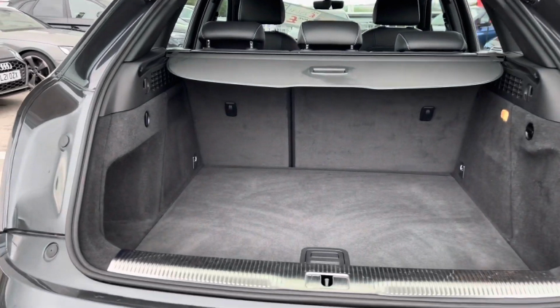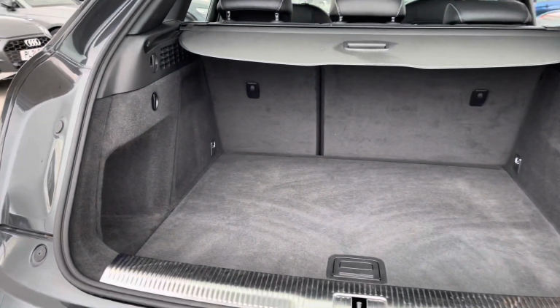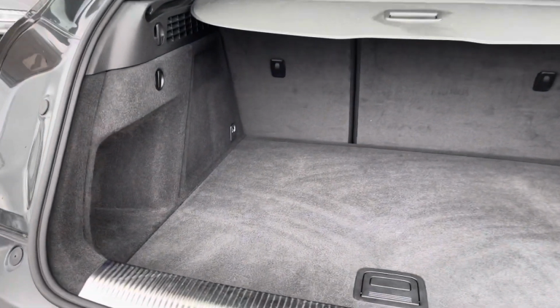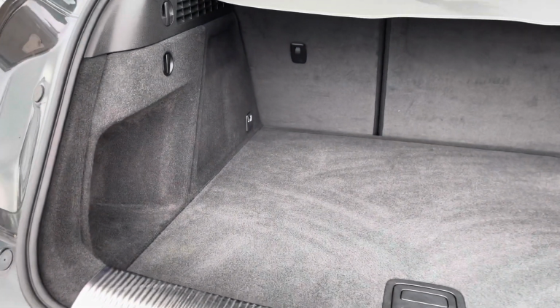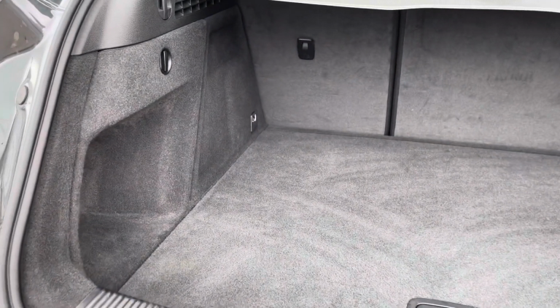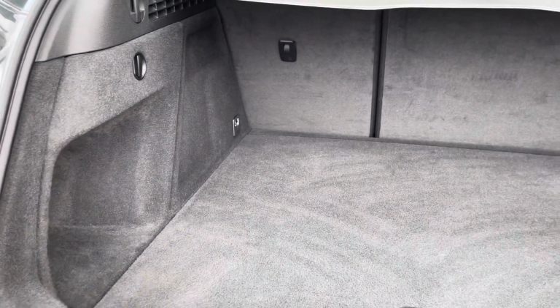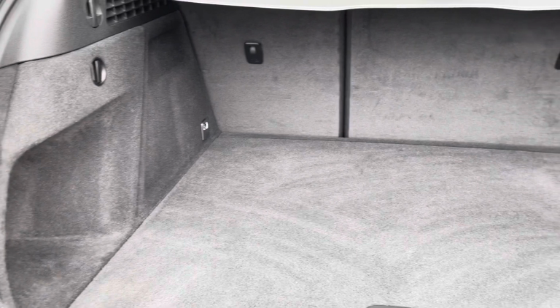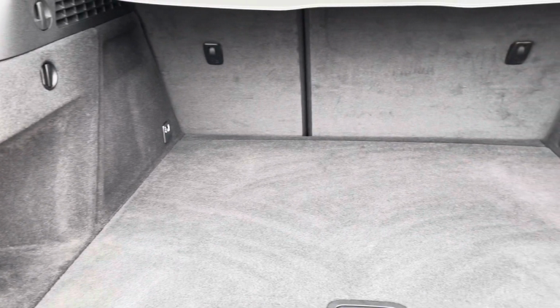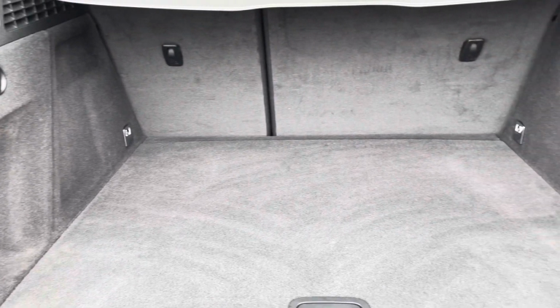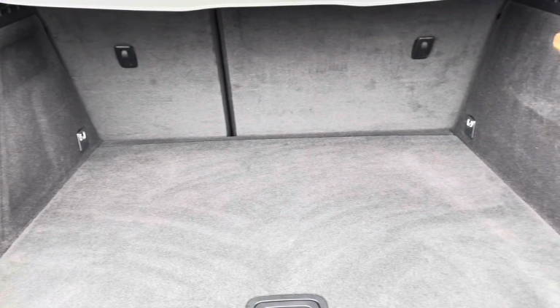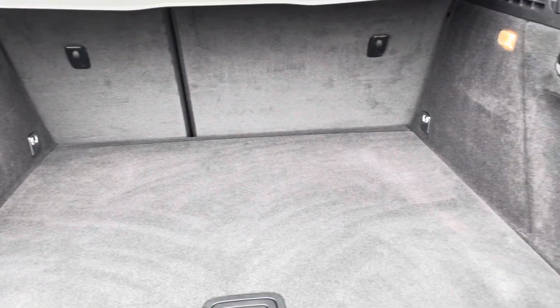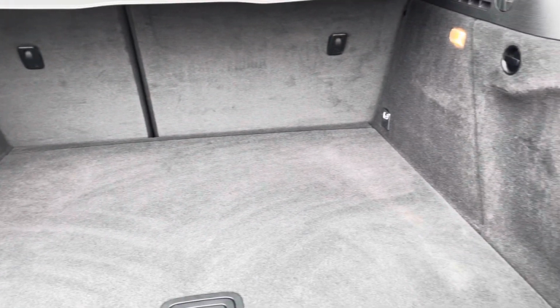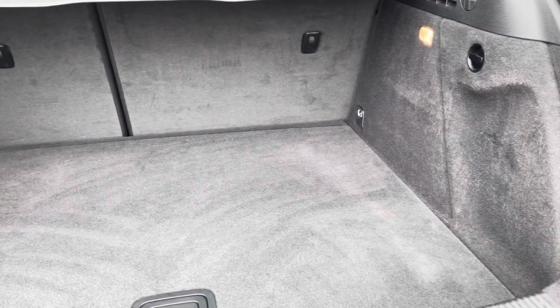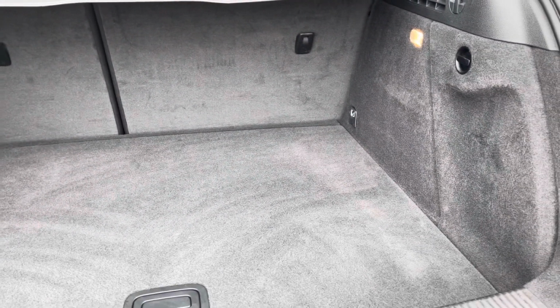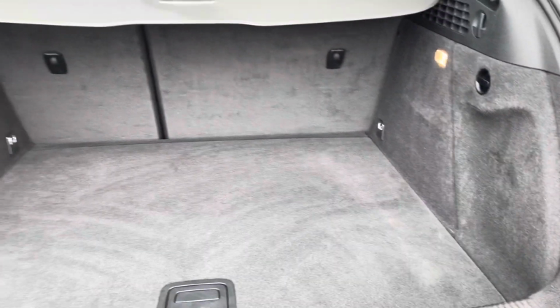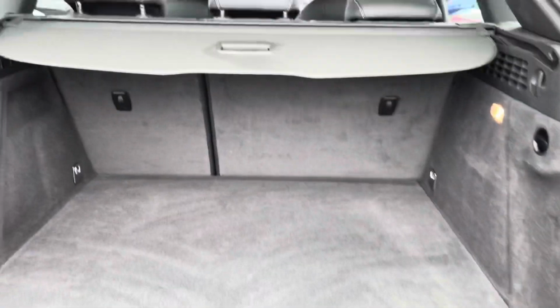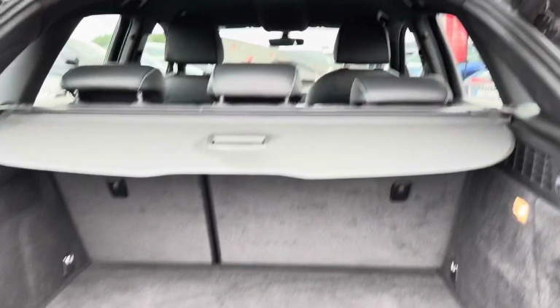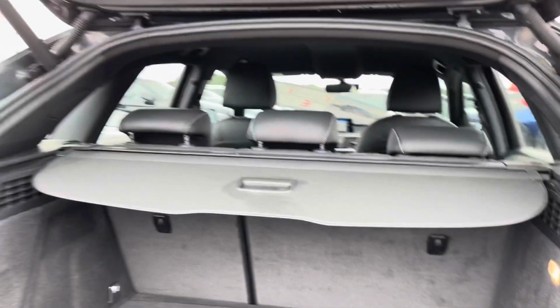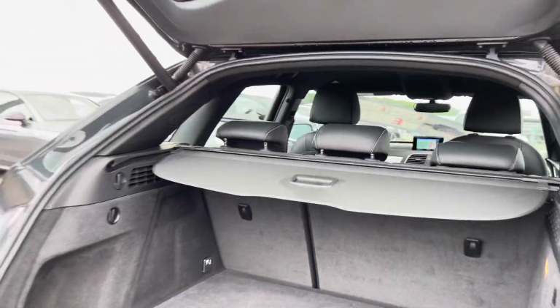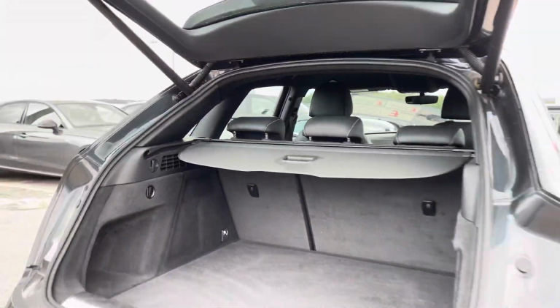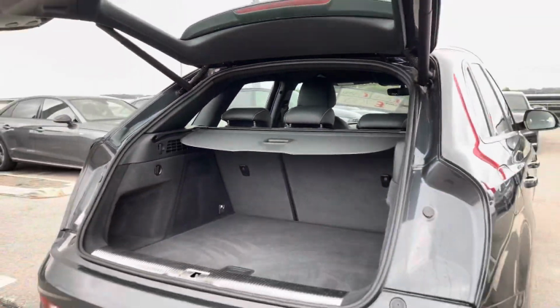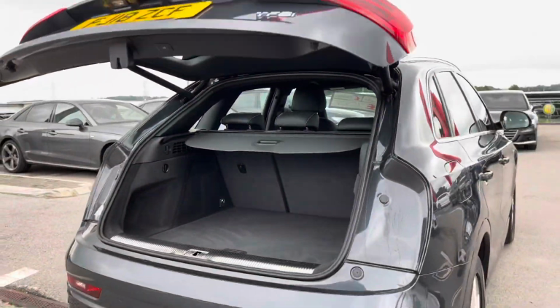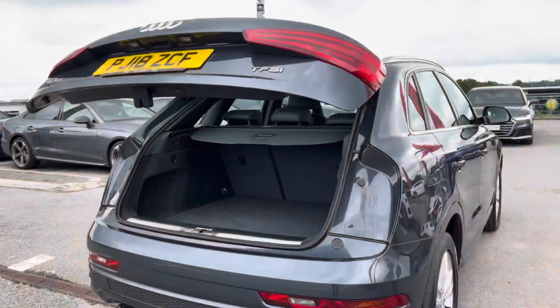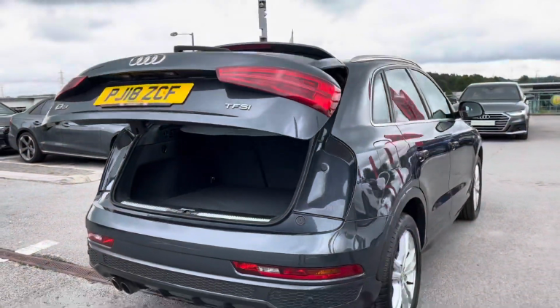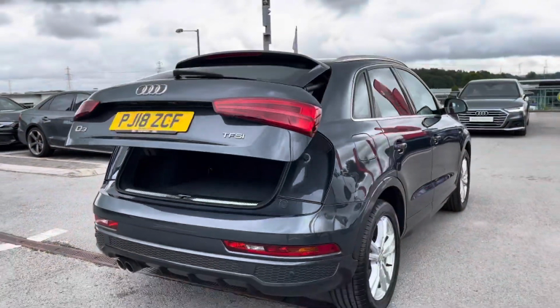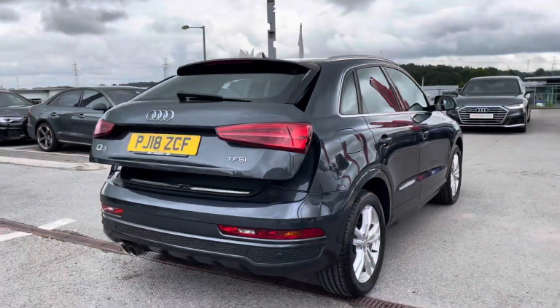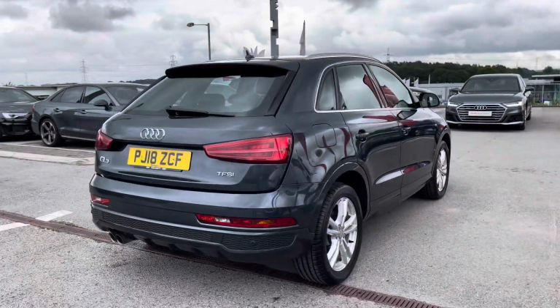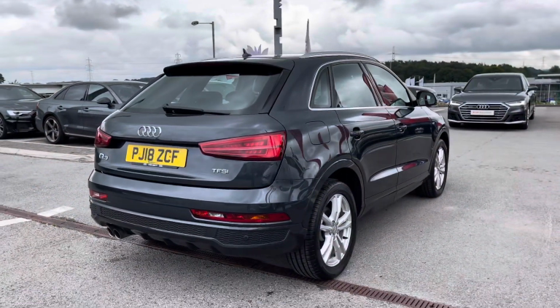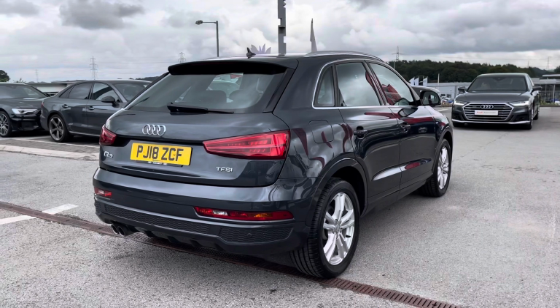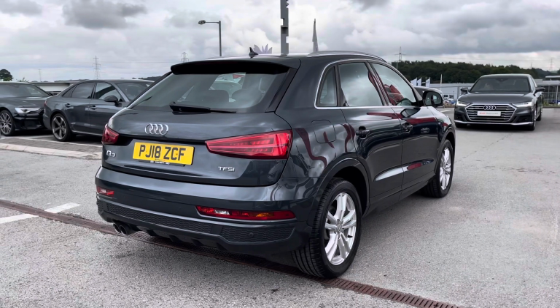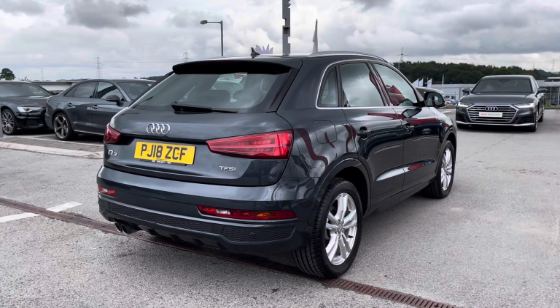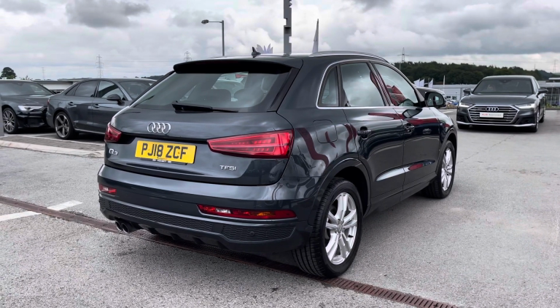Onto the boot space, we have an absolutely huge spacious boot in this Q3 so it definitely does not disappoint. It's really good for any large shopping trips or carrying luggage, and it is a power-operated tailgate so it comes down automatically with just one push of a button.